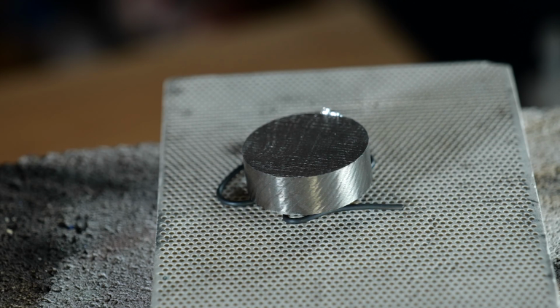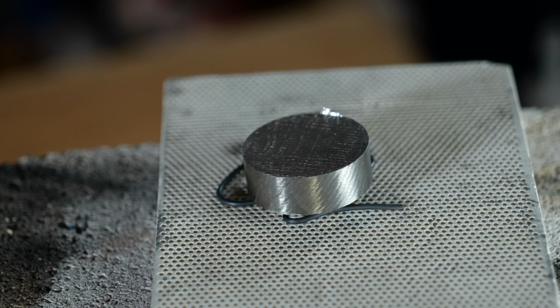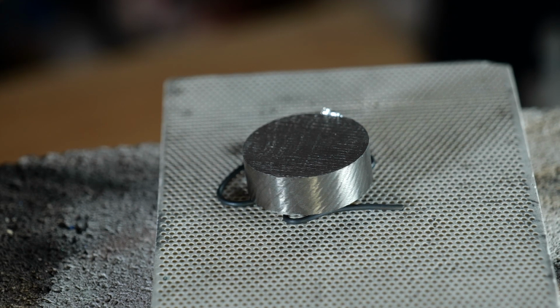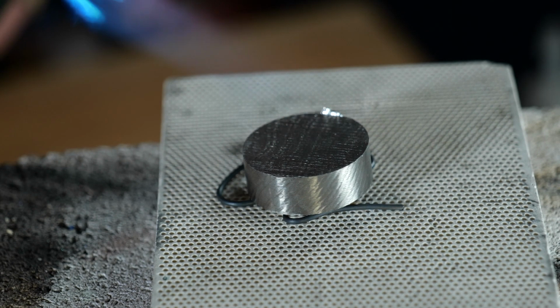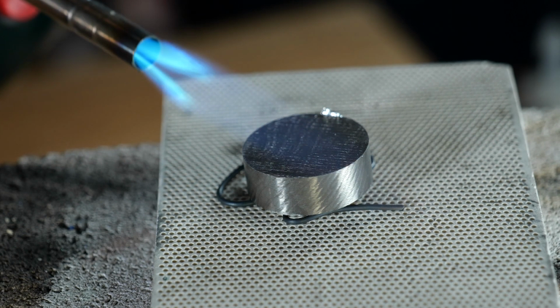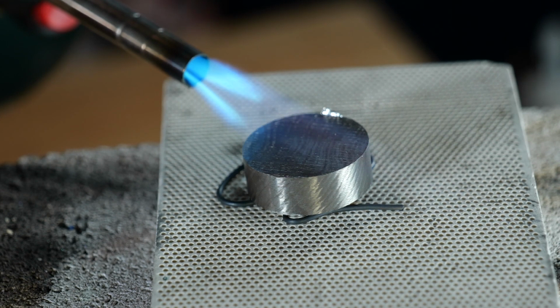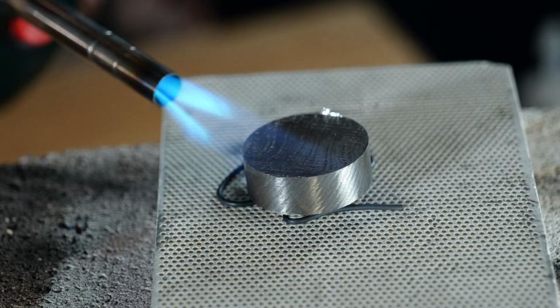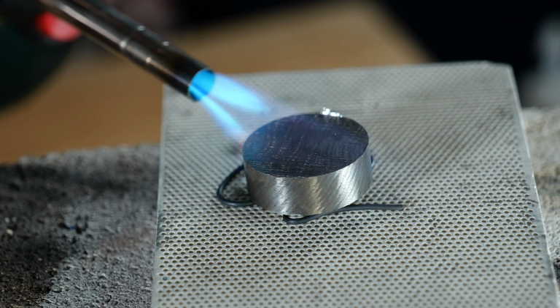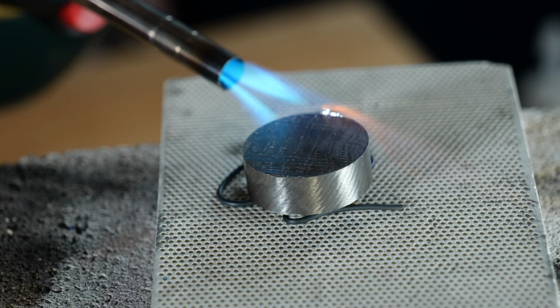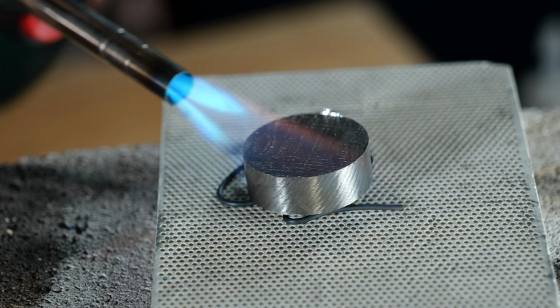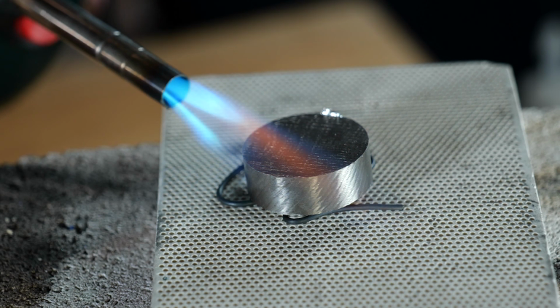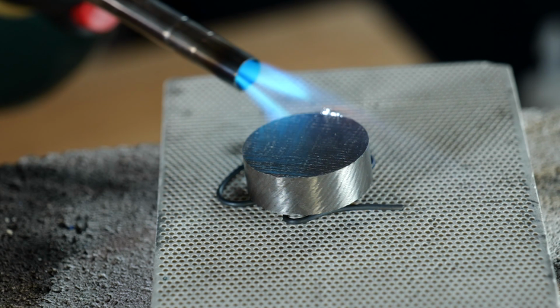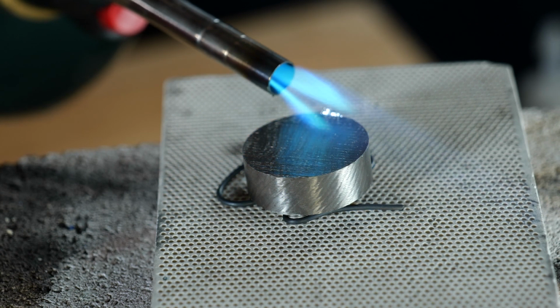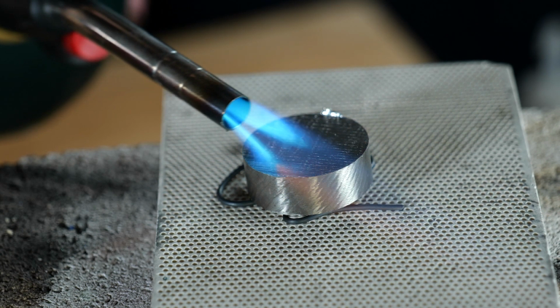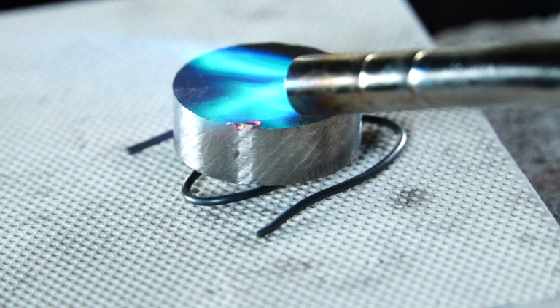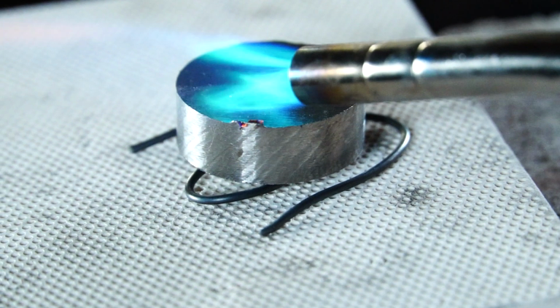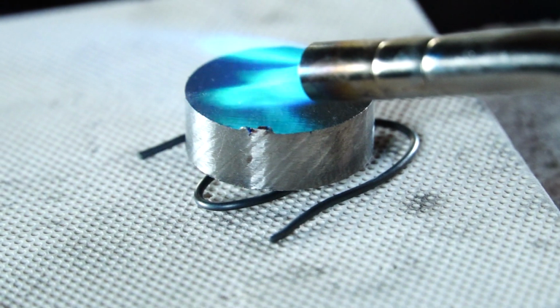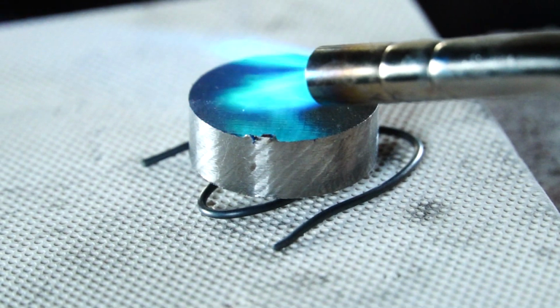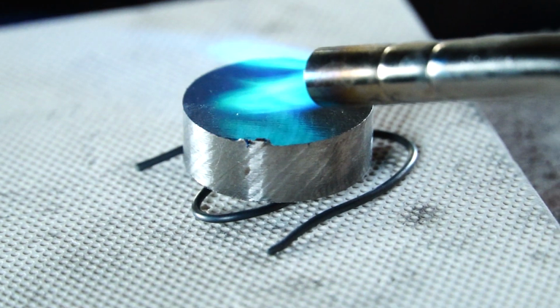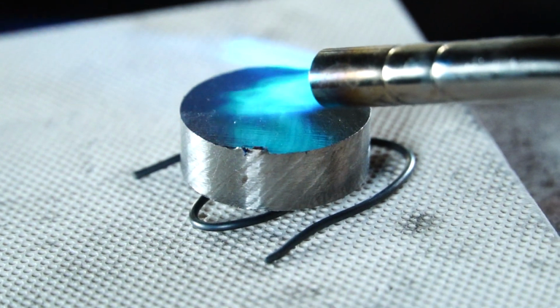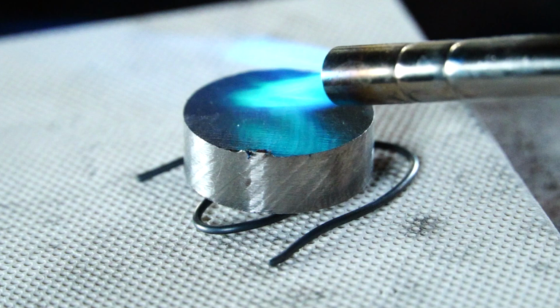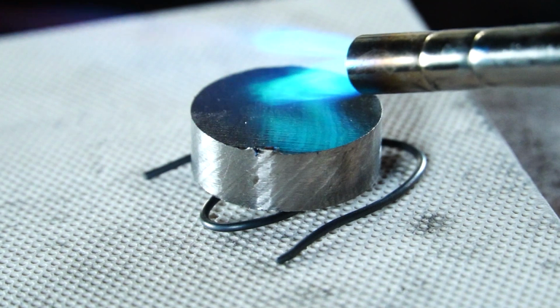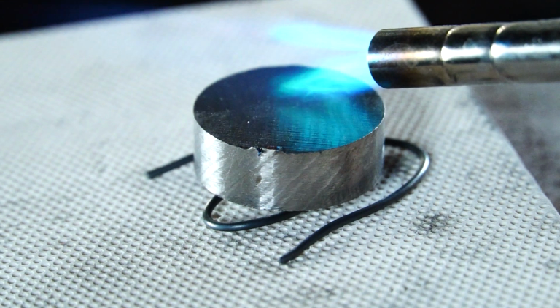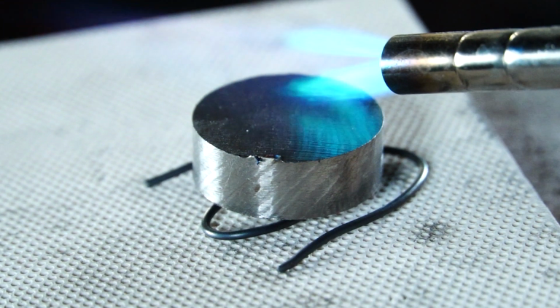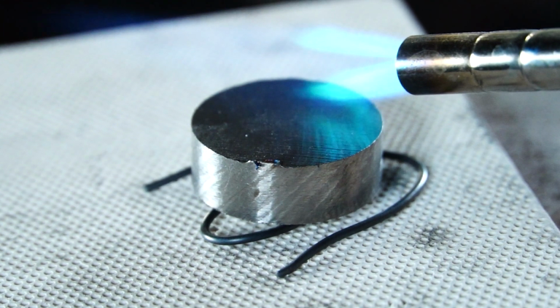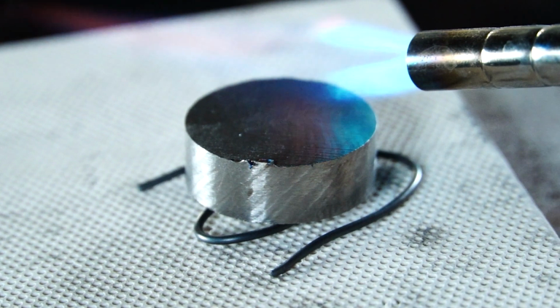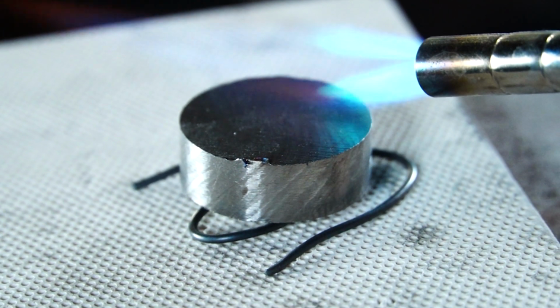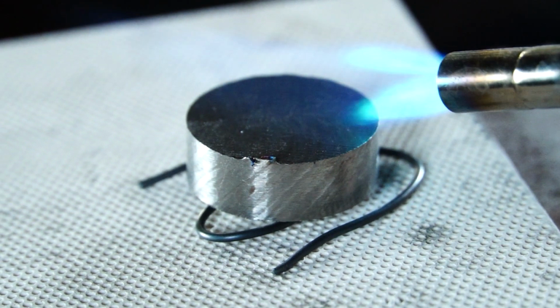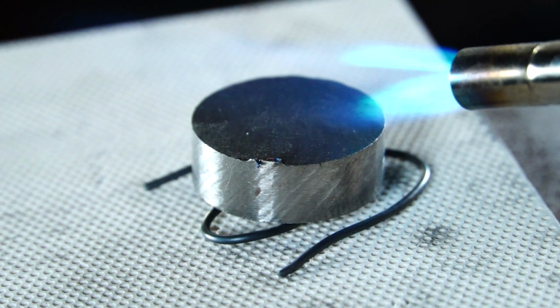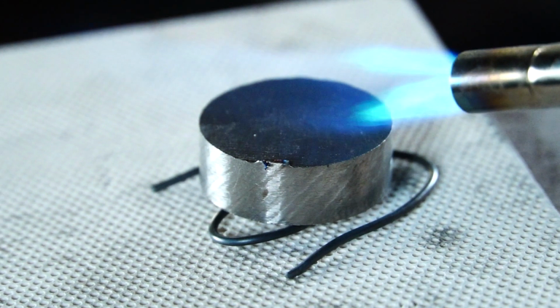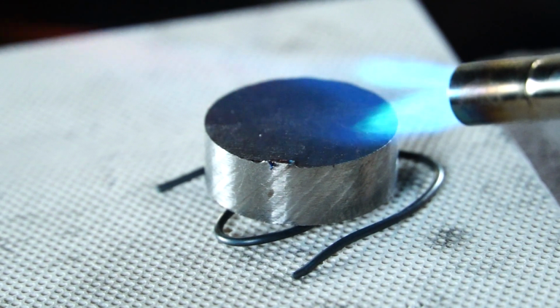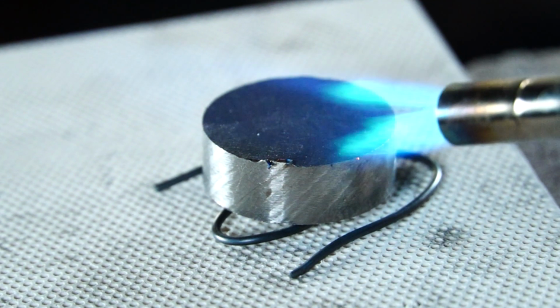Now we're heating up the cookie just to give you a little sneak peek of what it will look like with the final product. When you're coloring it, you got to be careful not to go too far or else you're going to get outside of the nice color range that's as vibrant as possible.